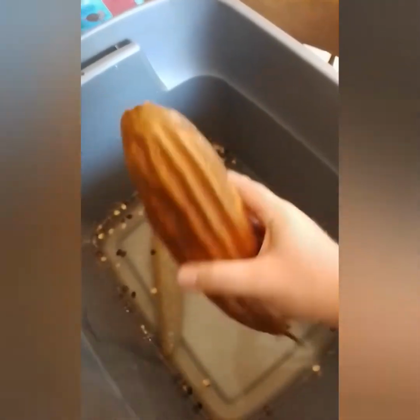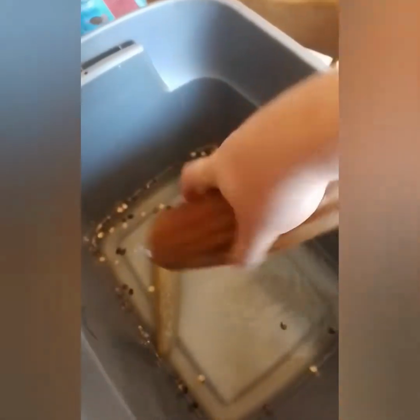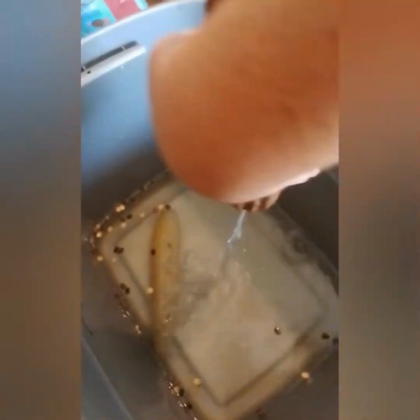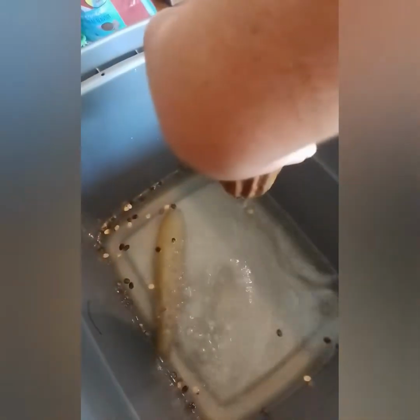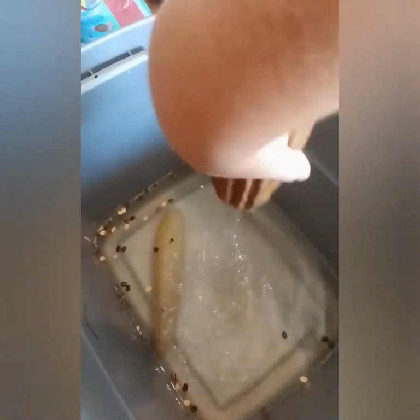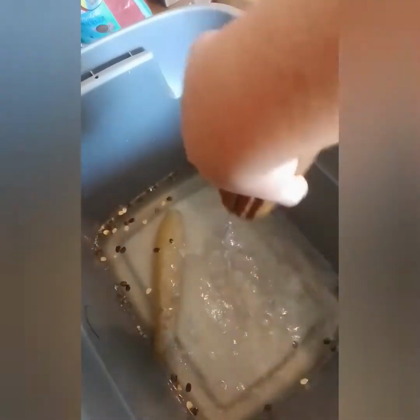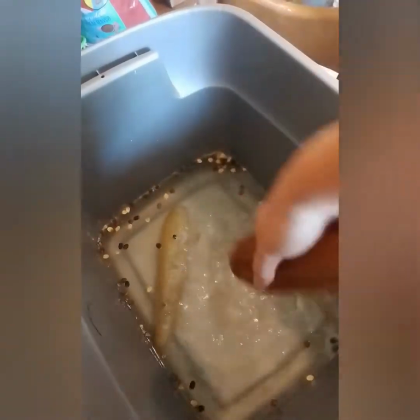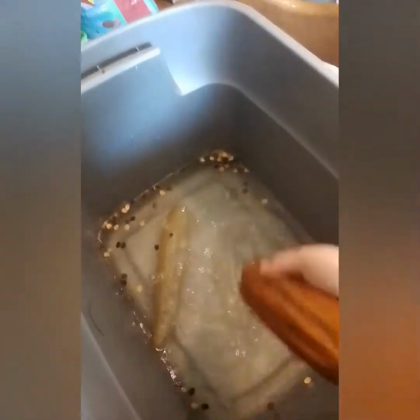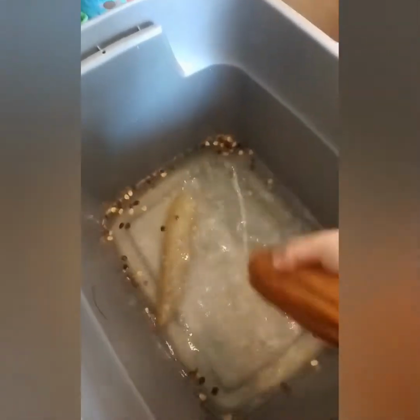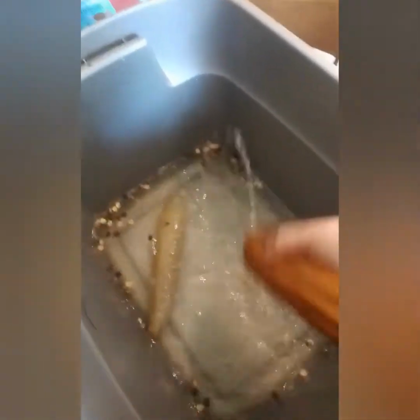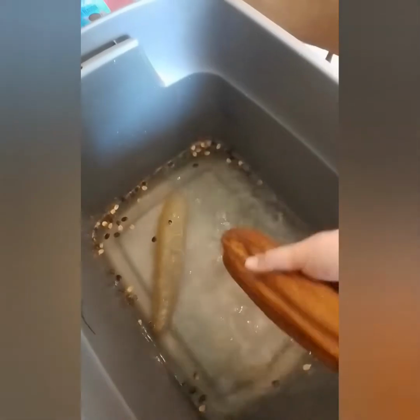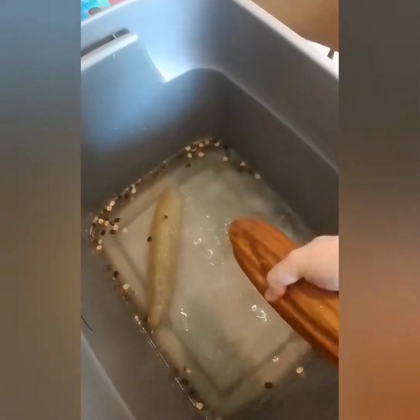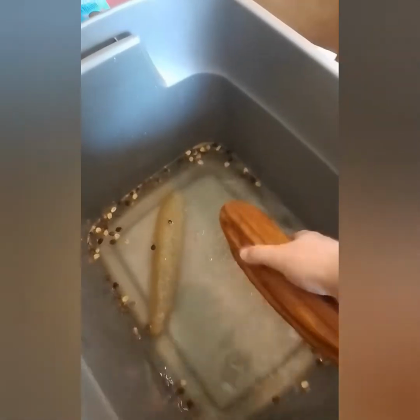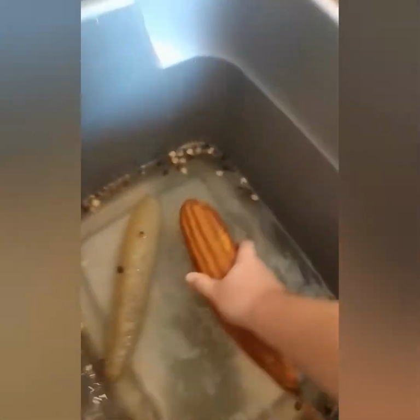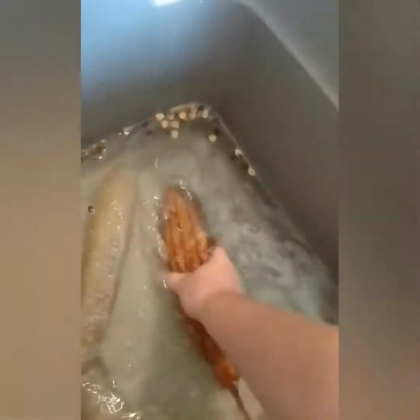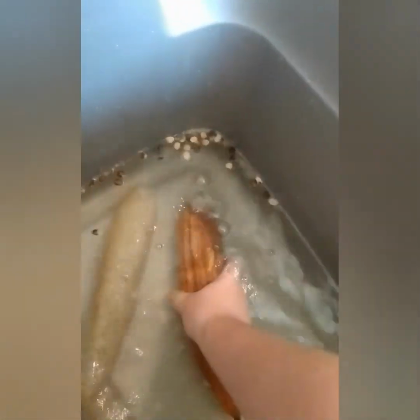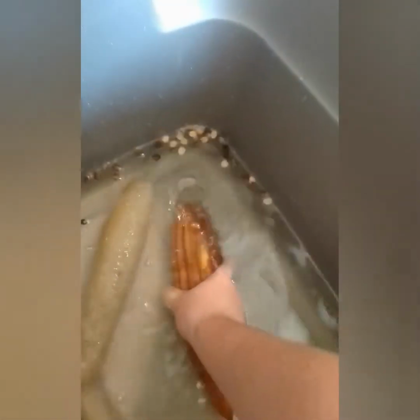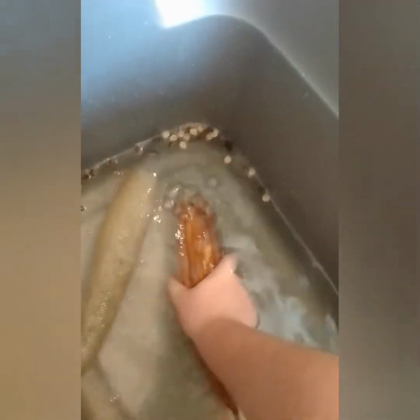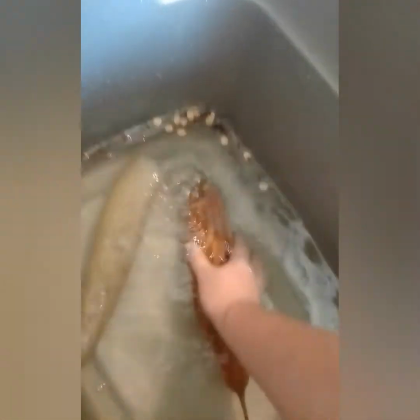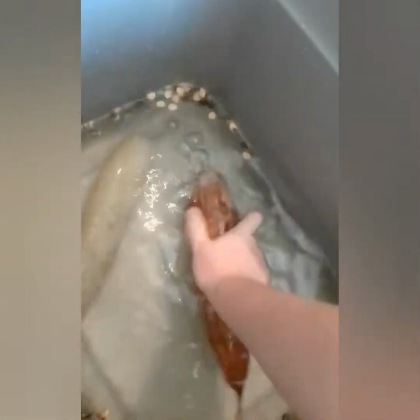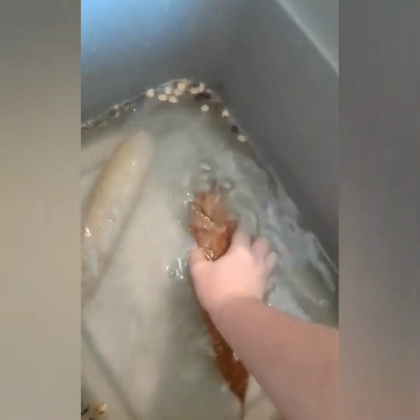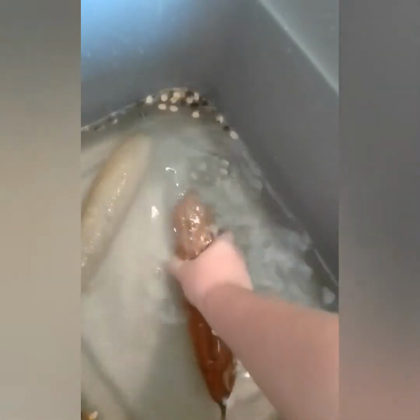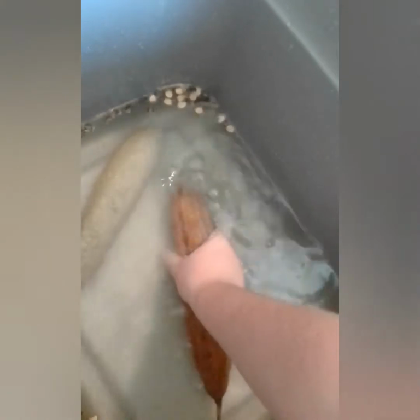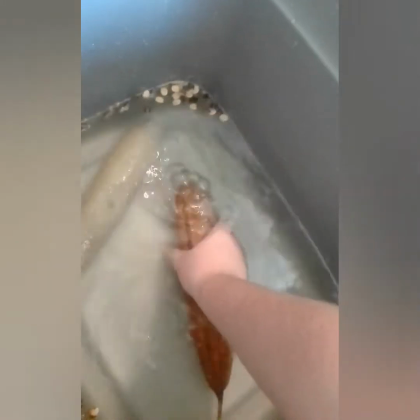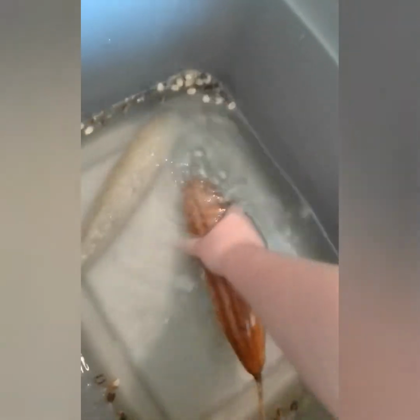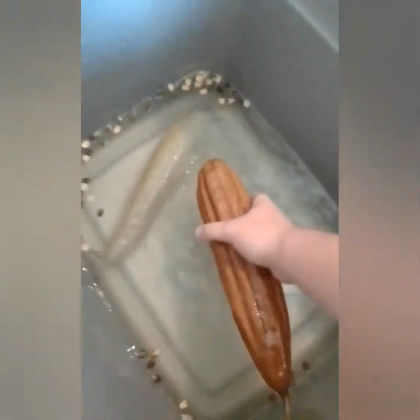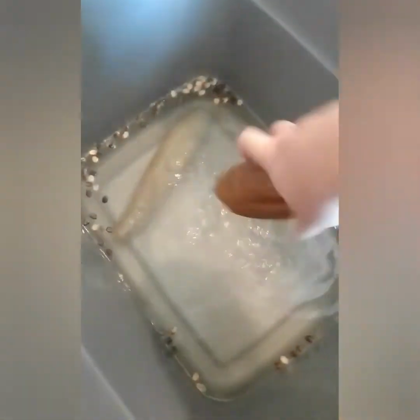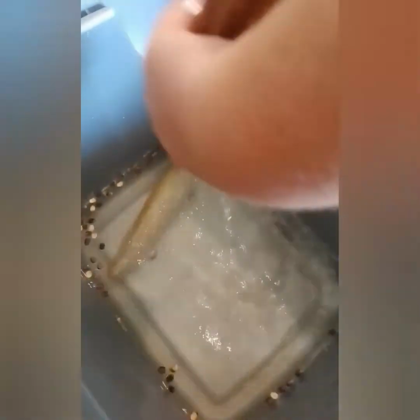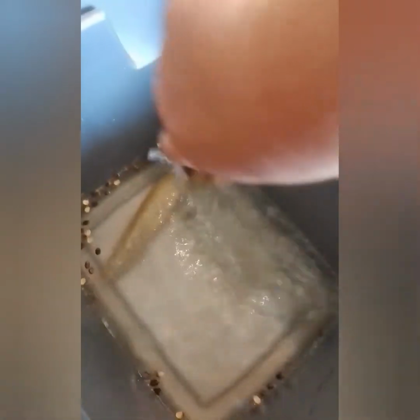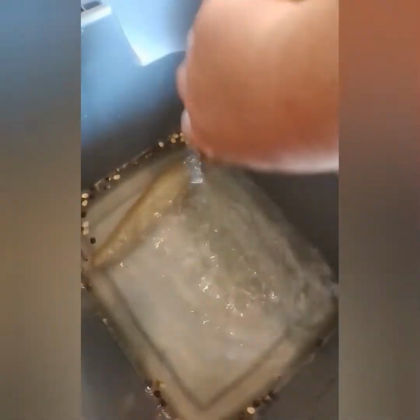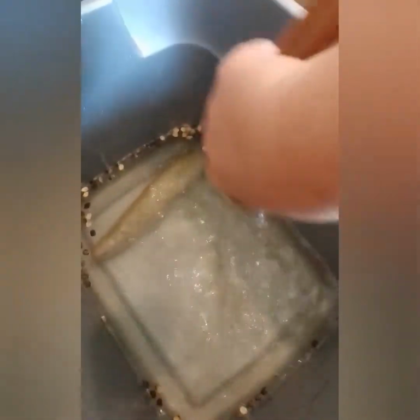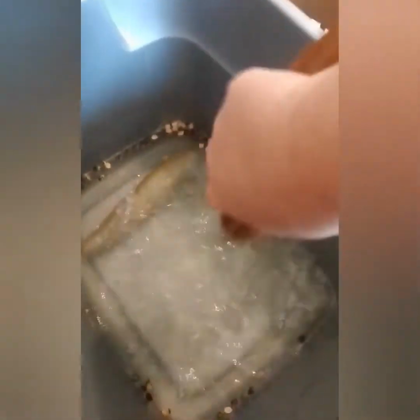I just filled it up with water. That's kind of a trick for the dried ones — you do want to moisten the sponge on the inside, just so it peels easier.